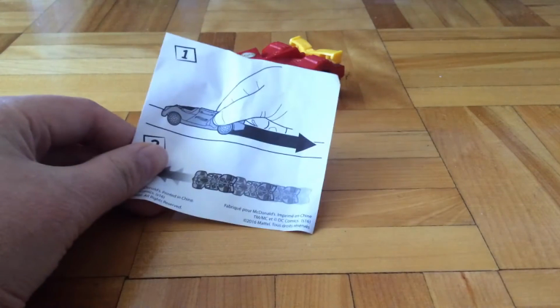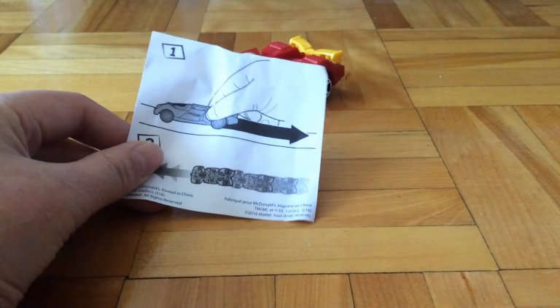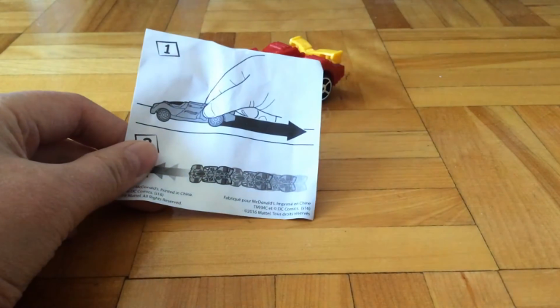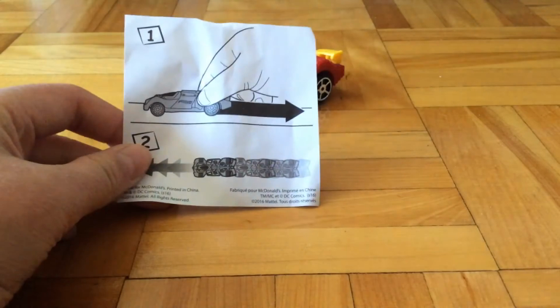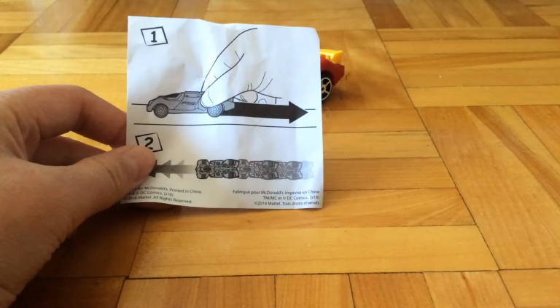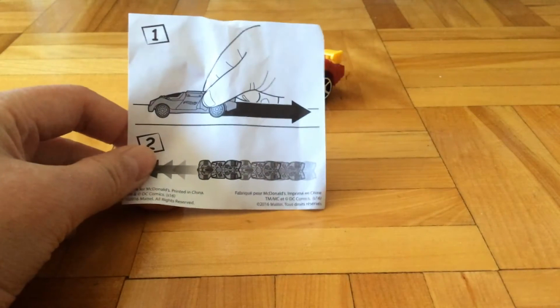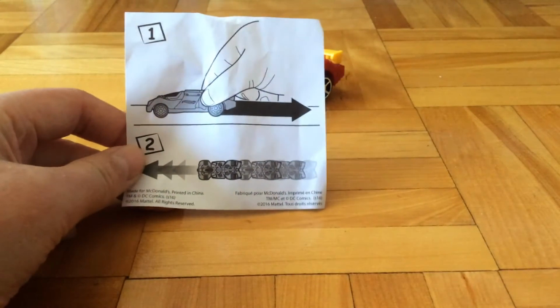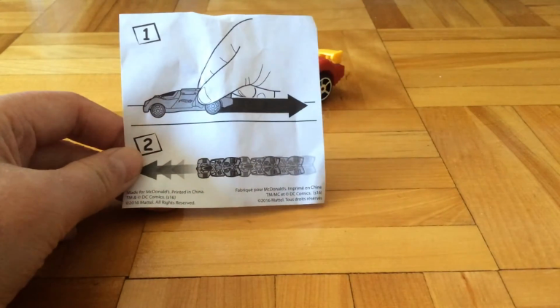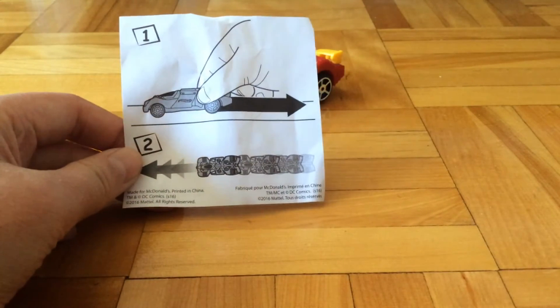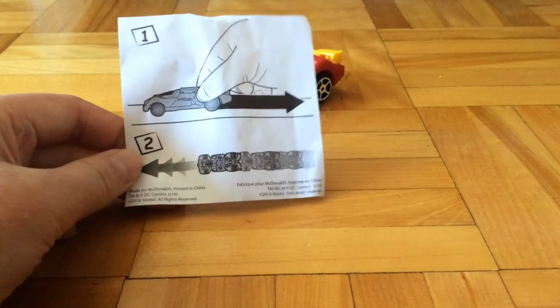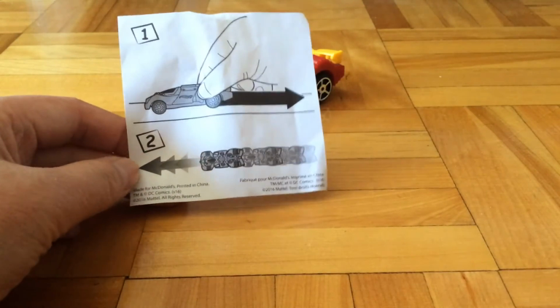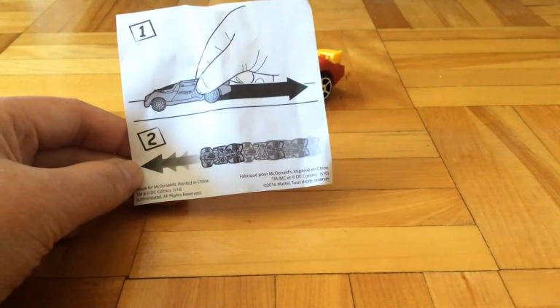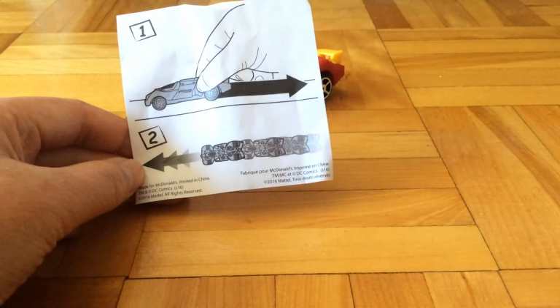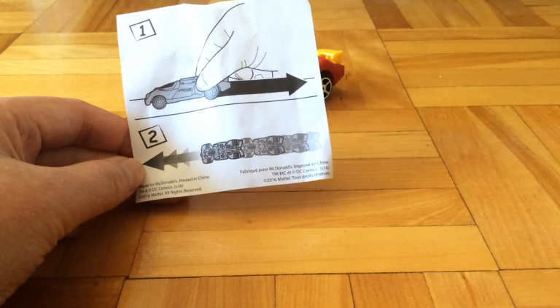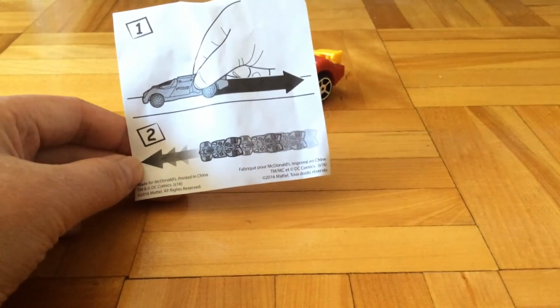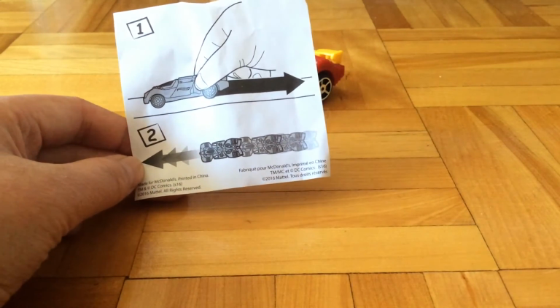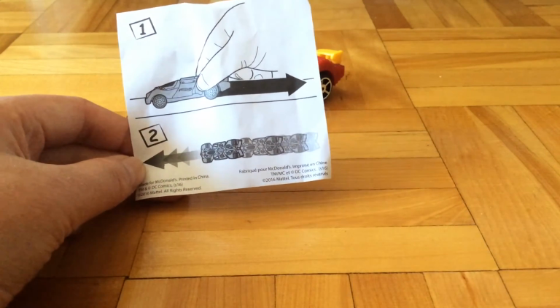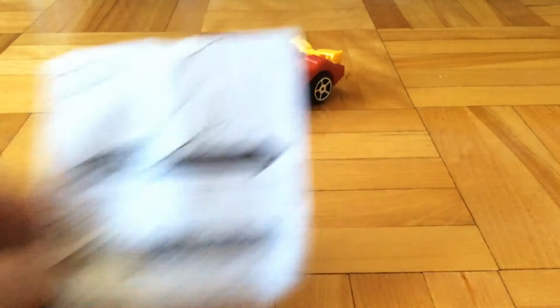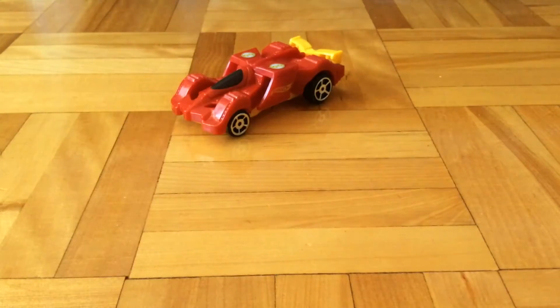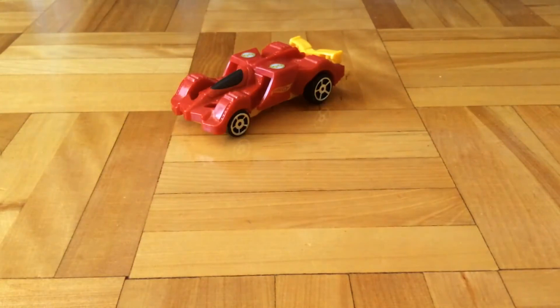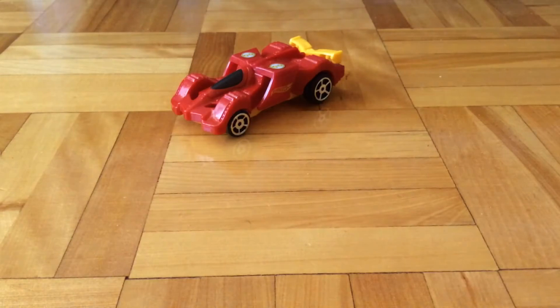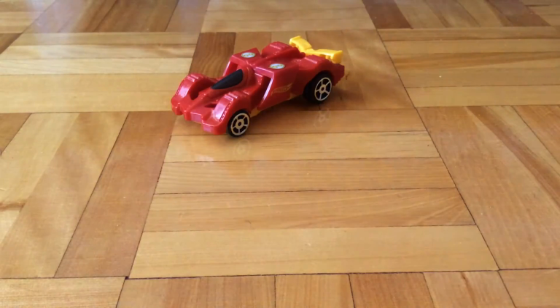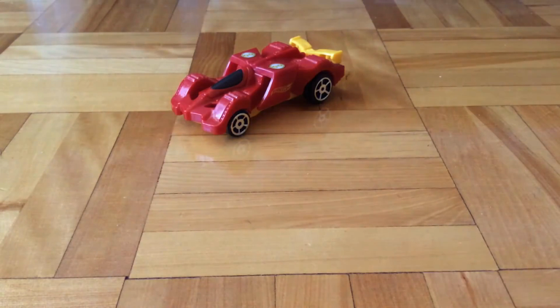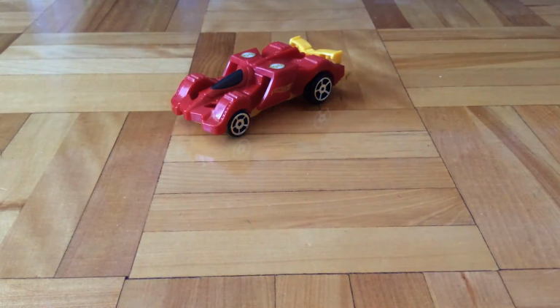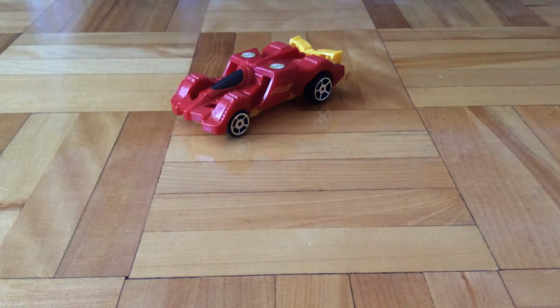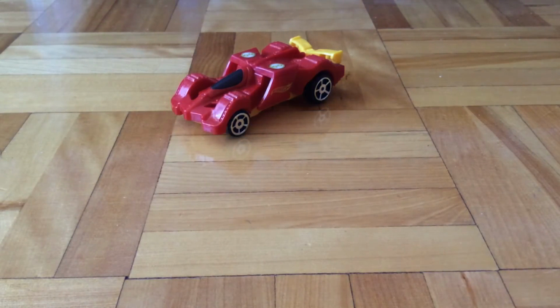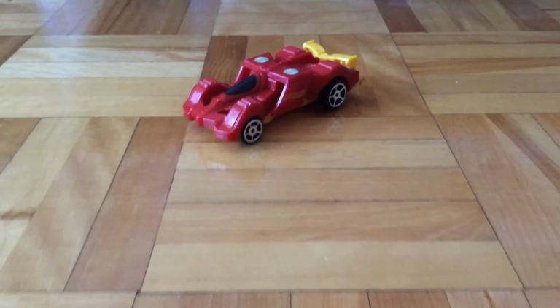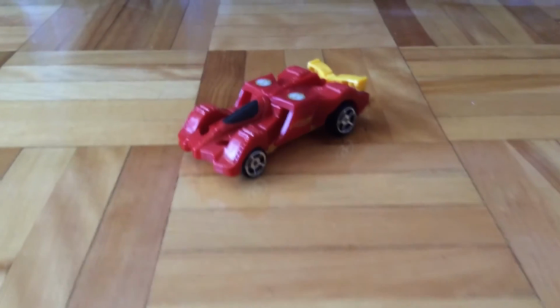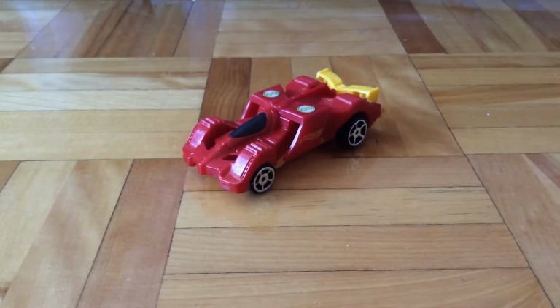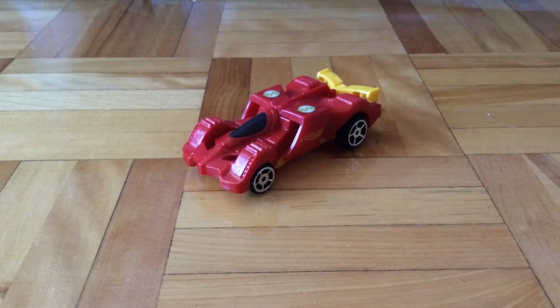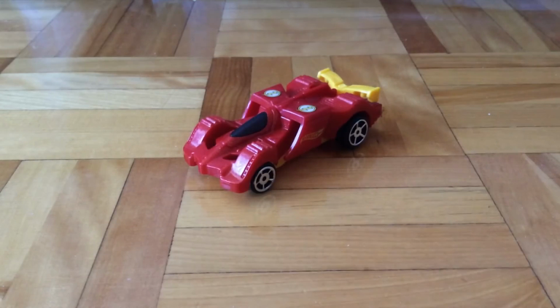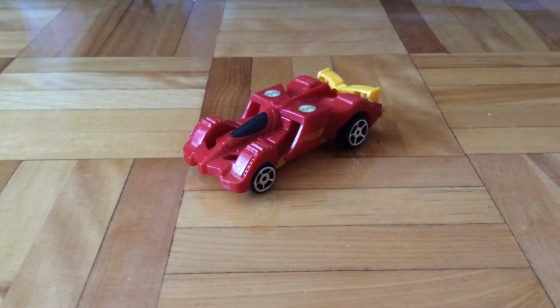So here it is. It shows that you've got to pull back the car and then it will go really fast. But first up, let's take a look at the car itself.